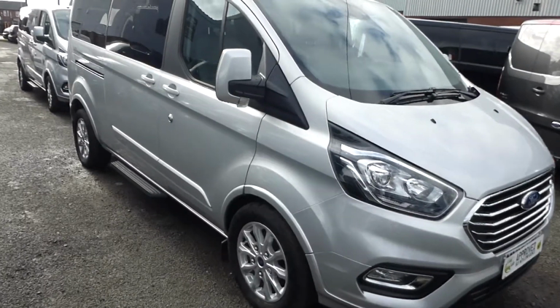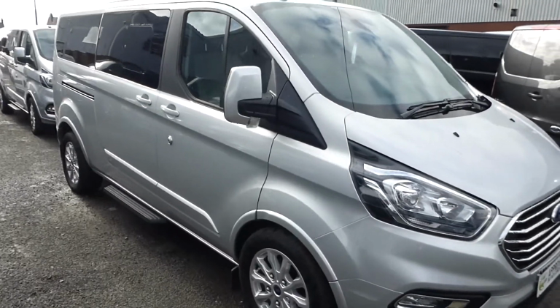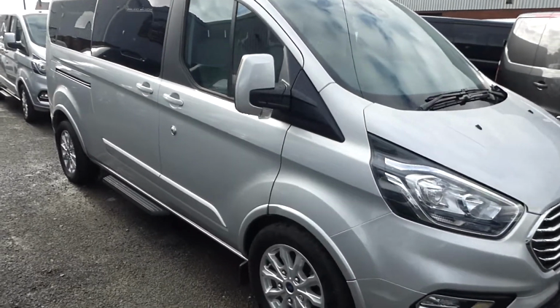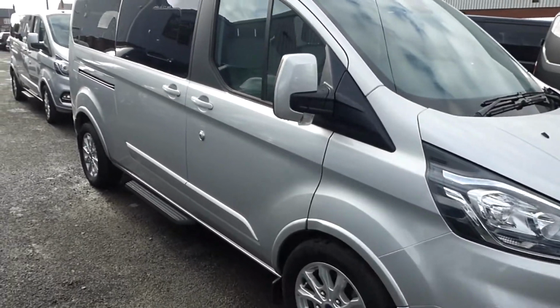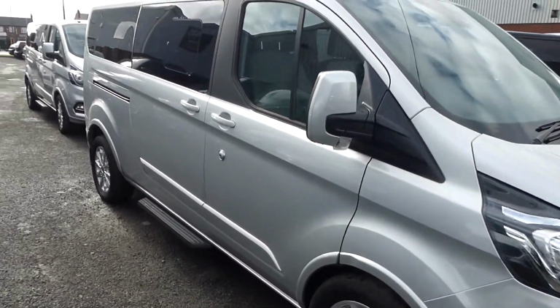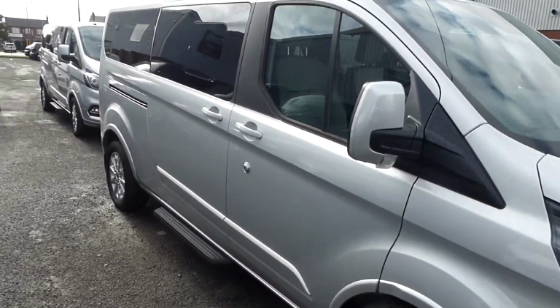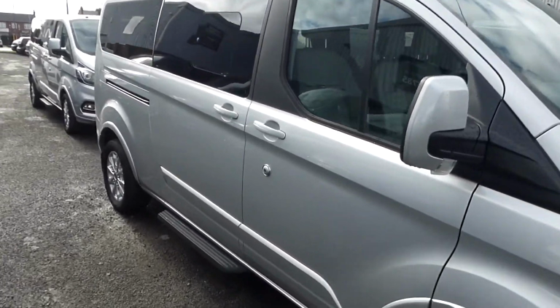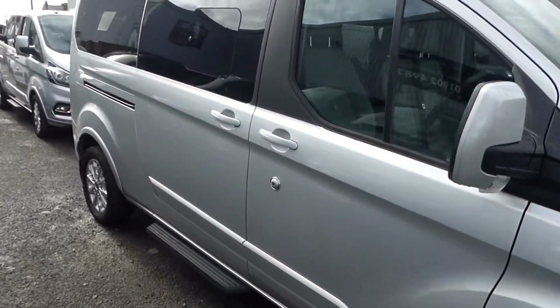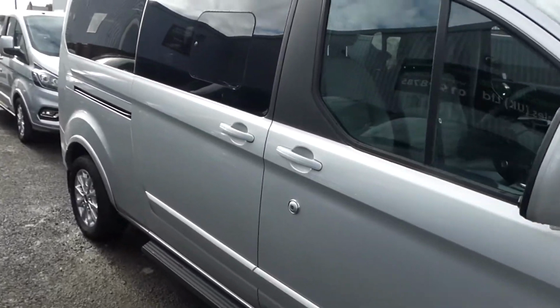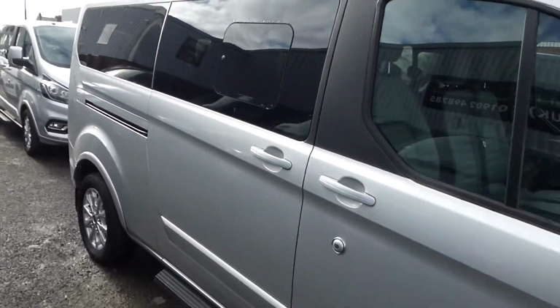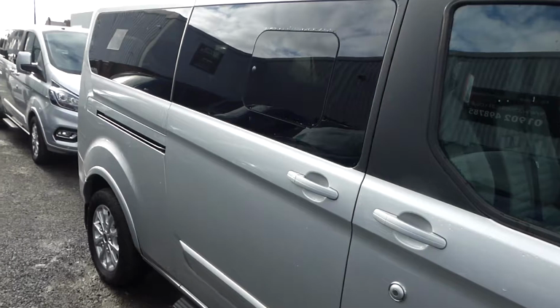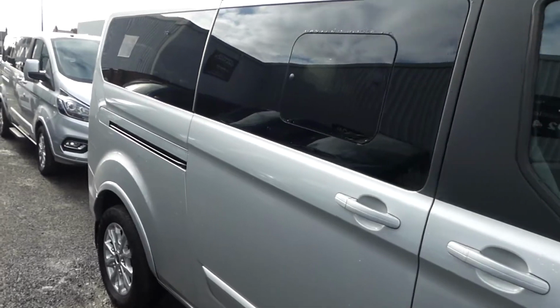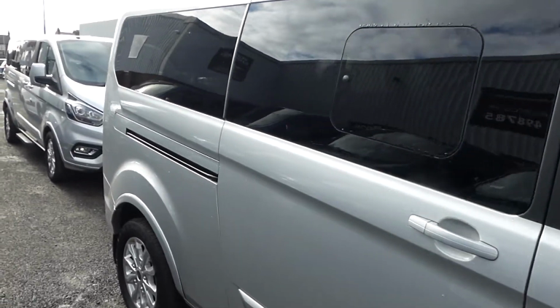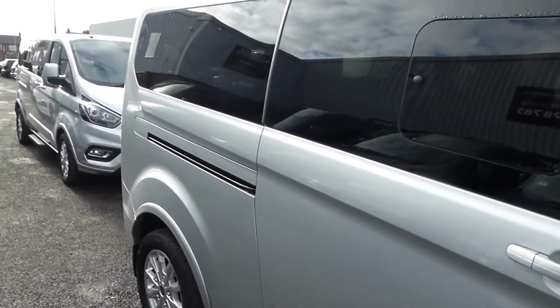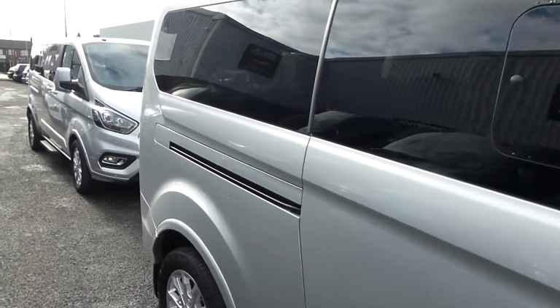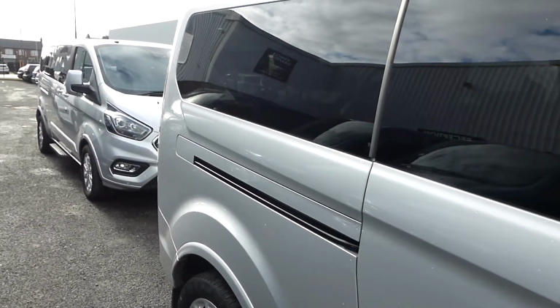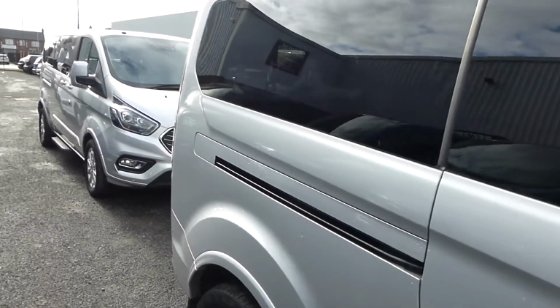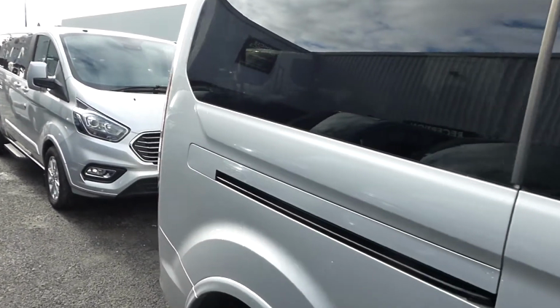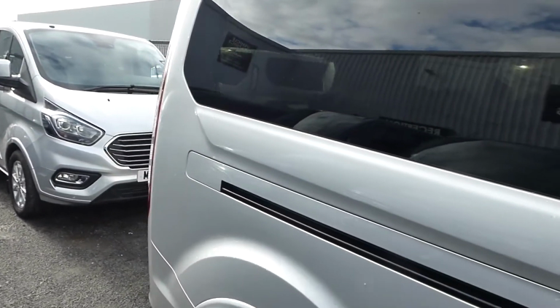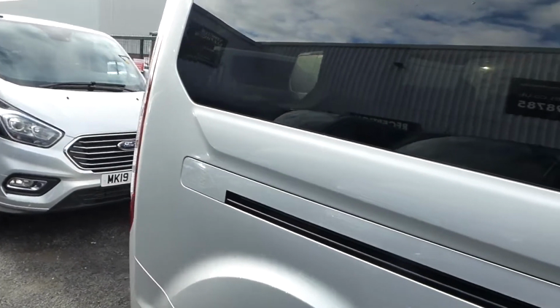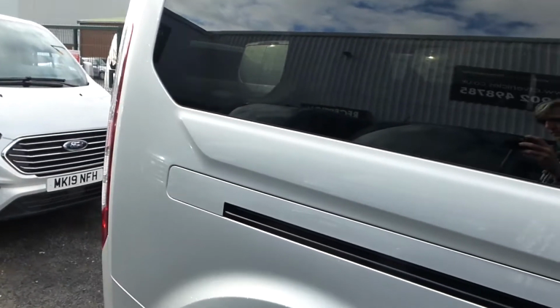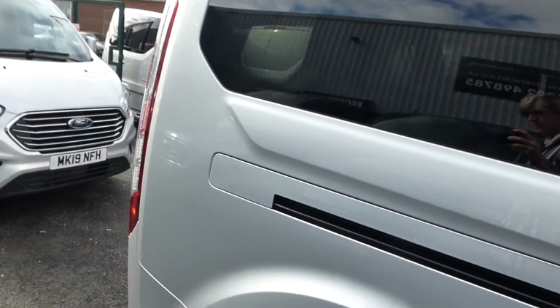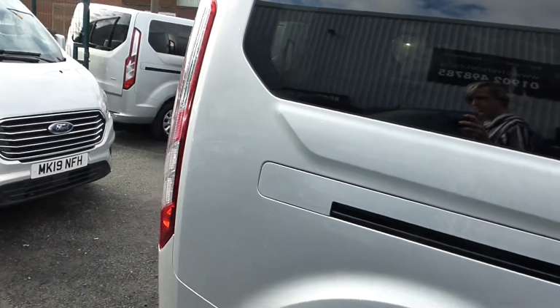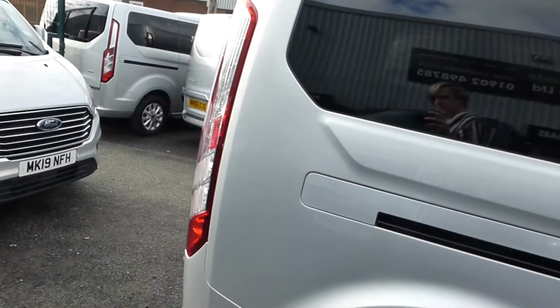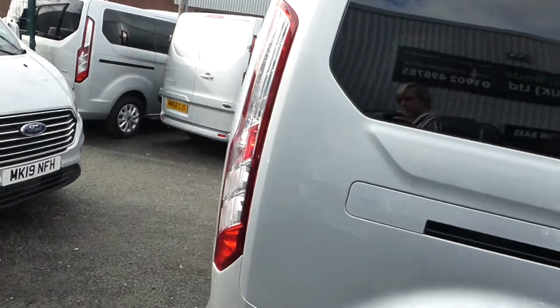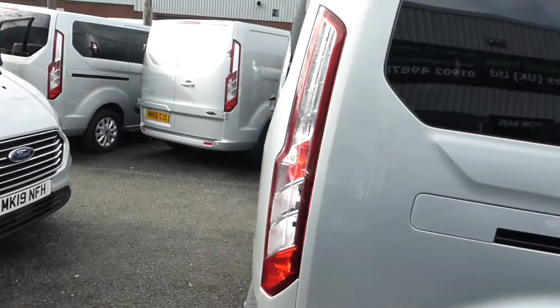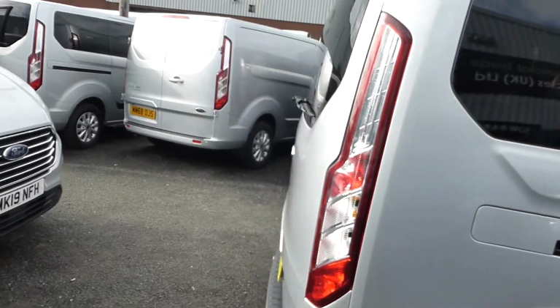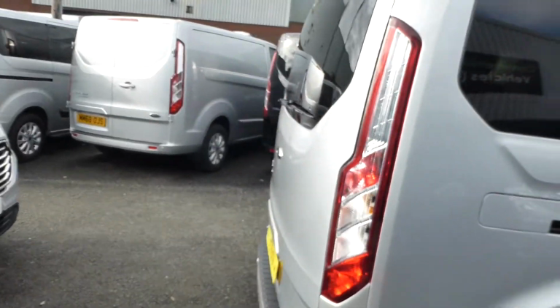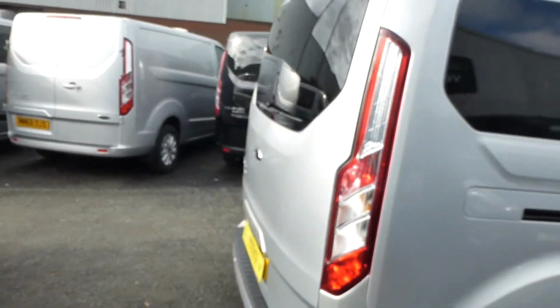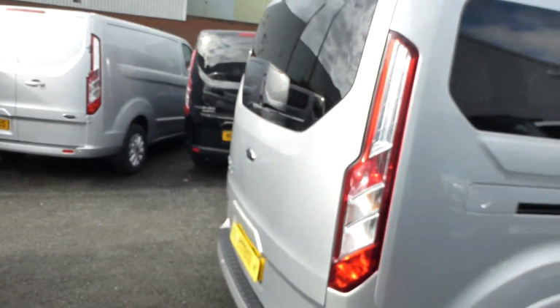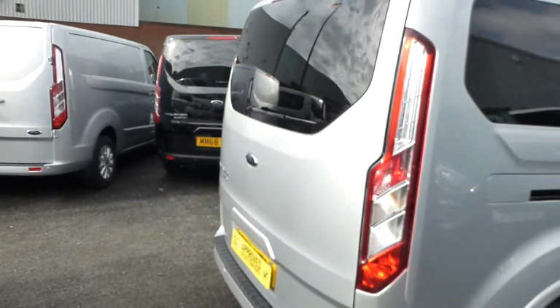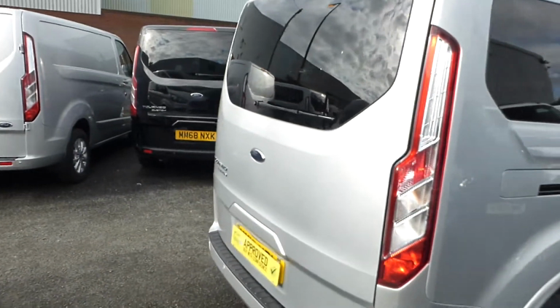Hello from Commercial Trade Vehicles. This is the Ford Tourneo Custom we have for sale. Registered in 2019, this 19-plate vehicle is in Moondust Silver and is the long wheelbase Titanium specification.